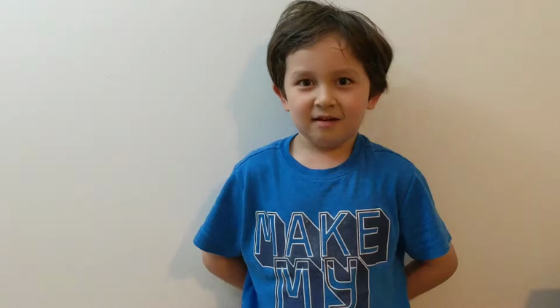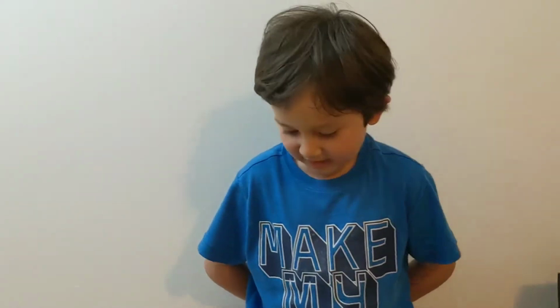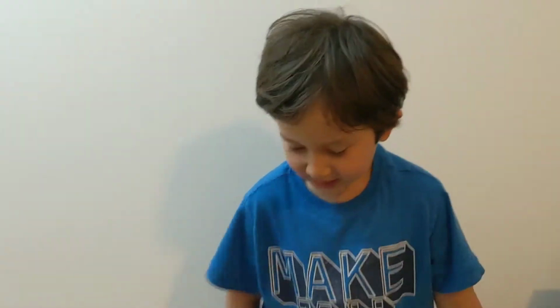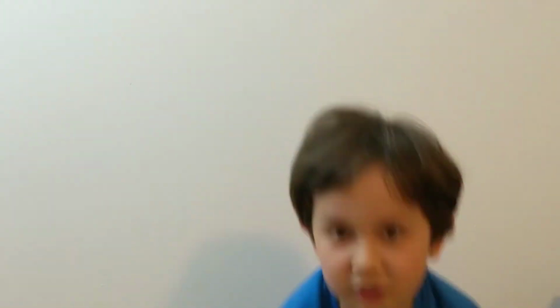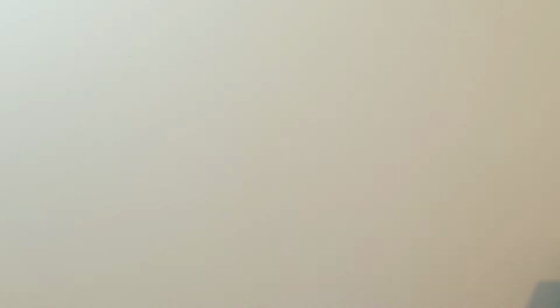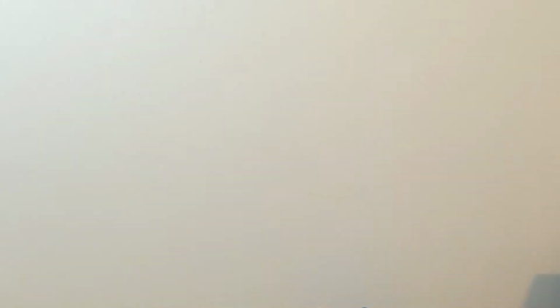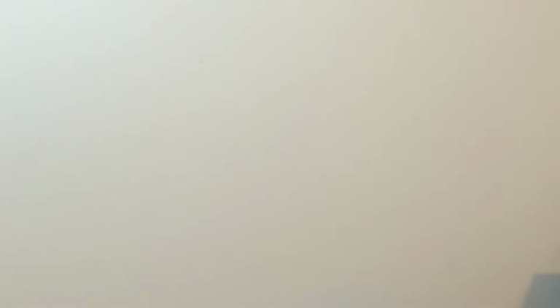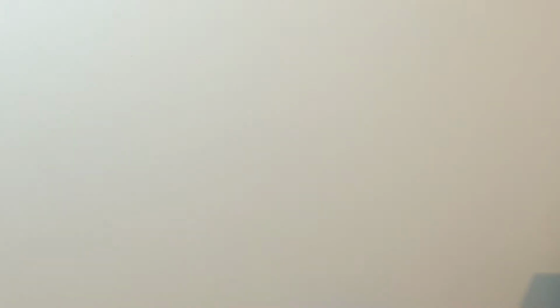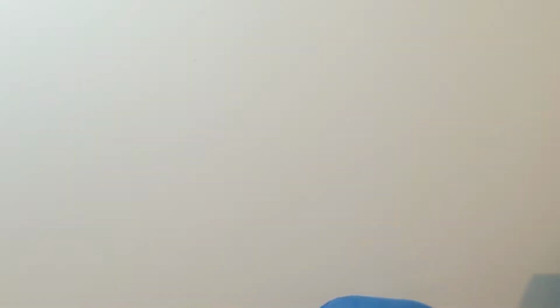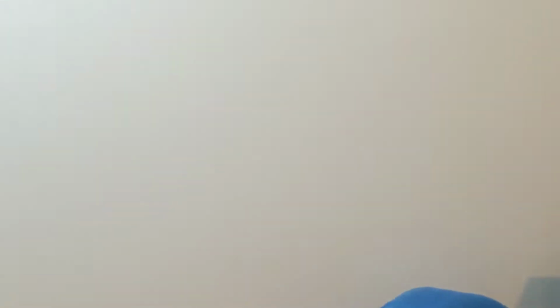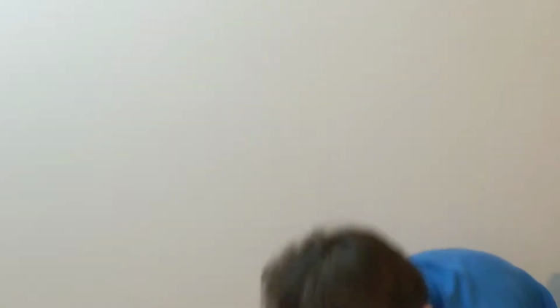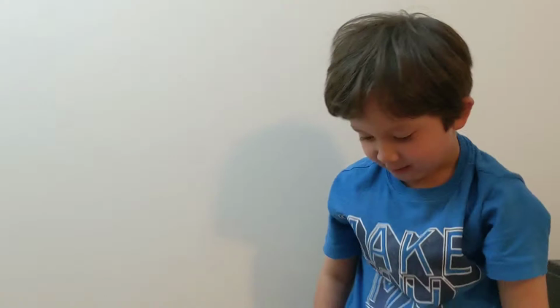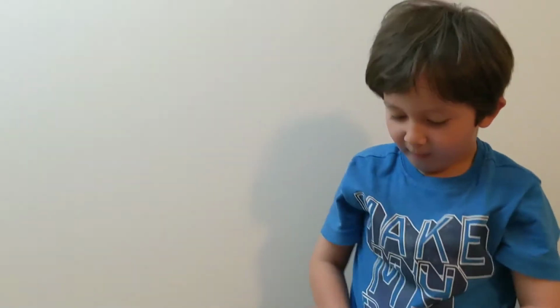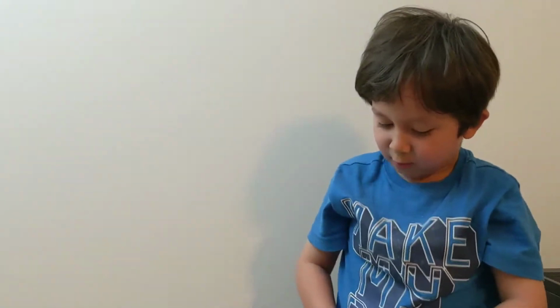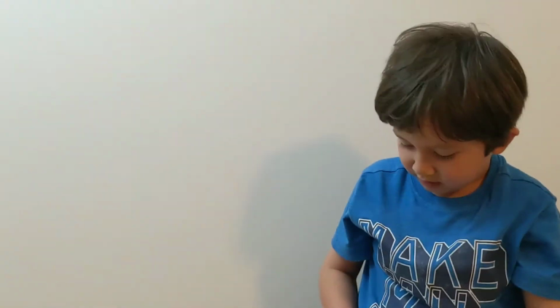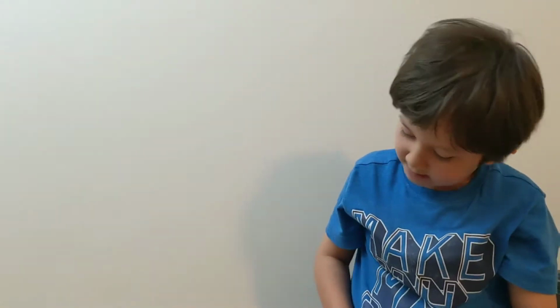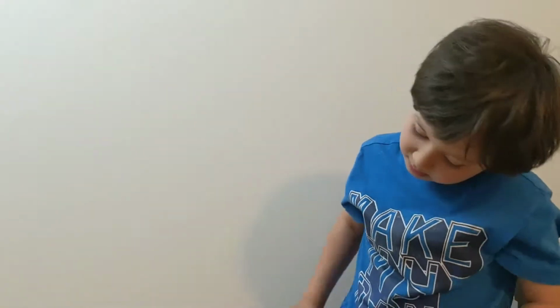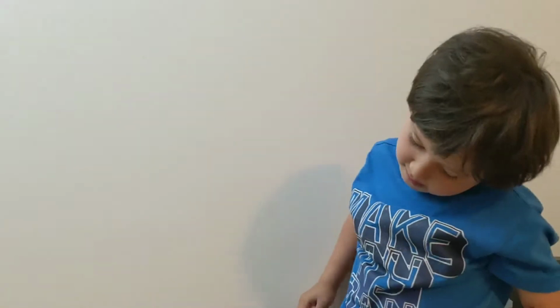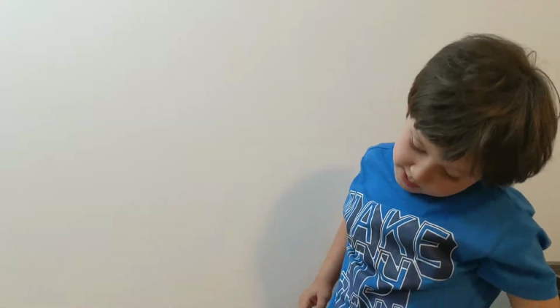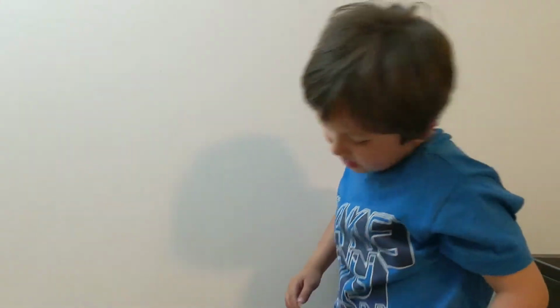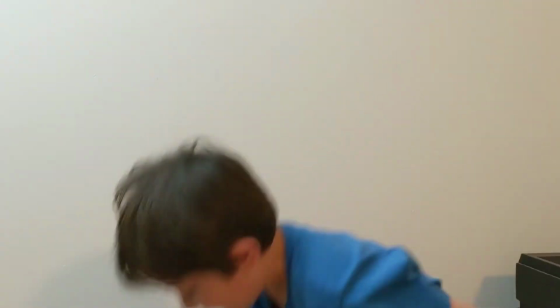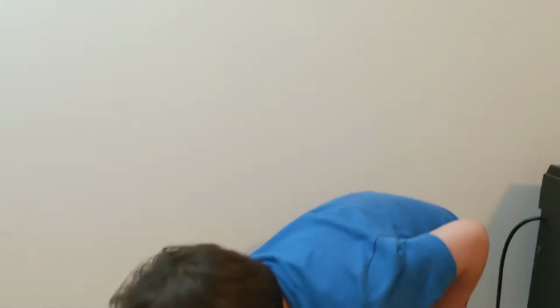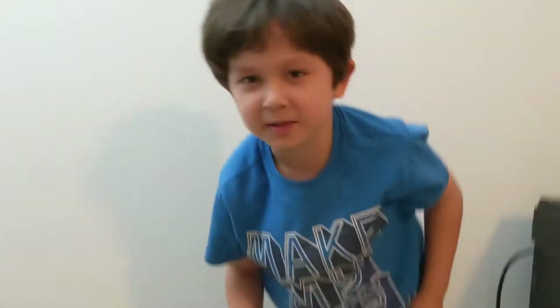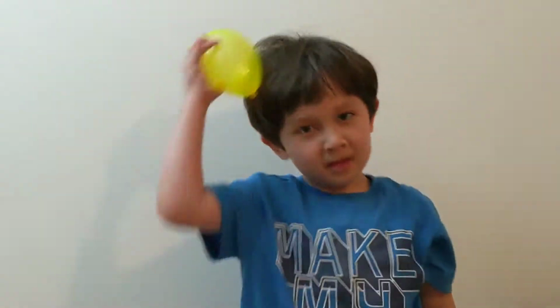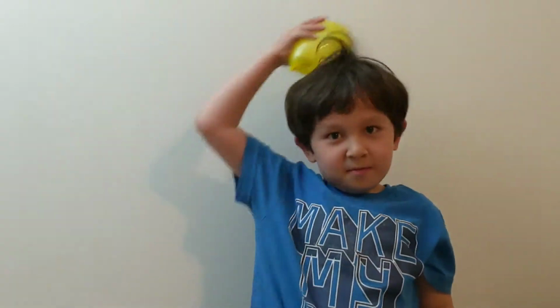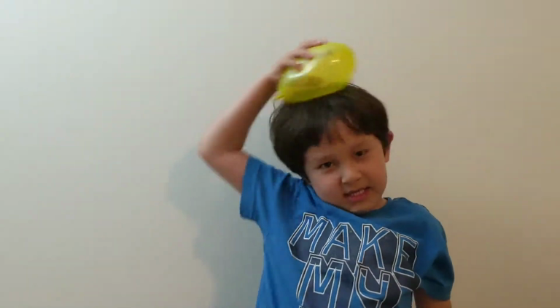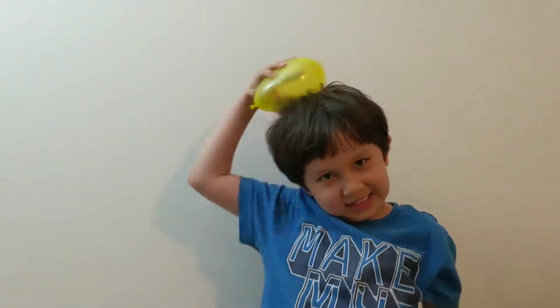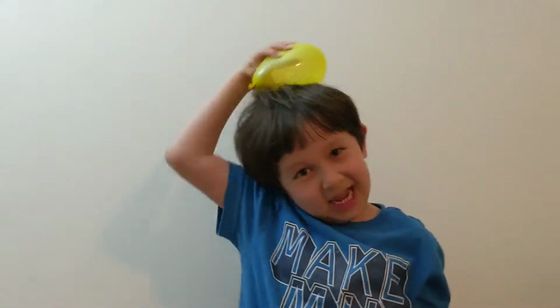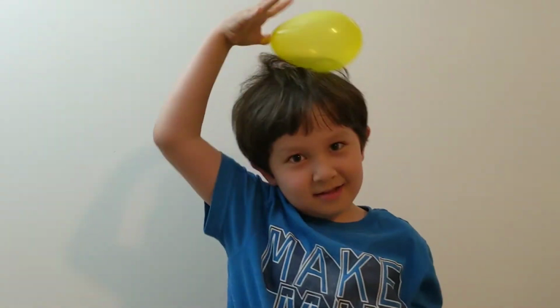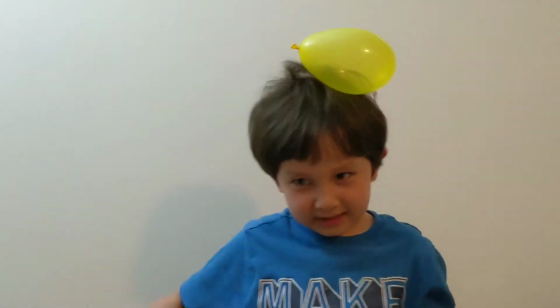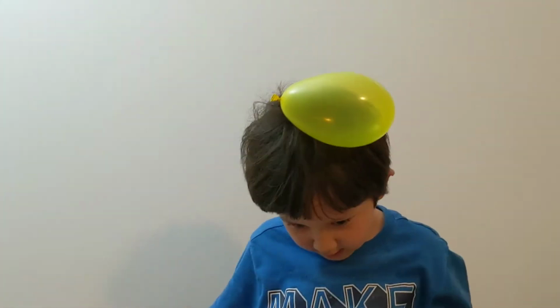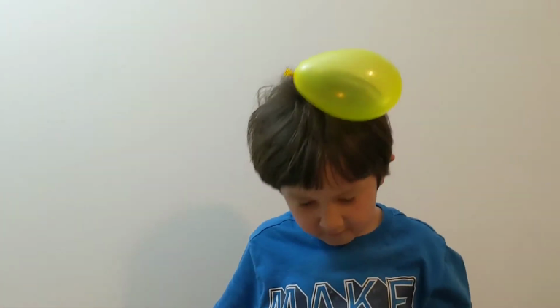Hello everybody, today I'm going to tell you about static electricity with all these water balloons. Some of them won't pop if I accidentally stuck in them. And this is static — that's why they stick to everything.